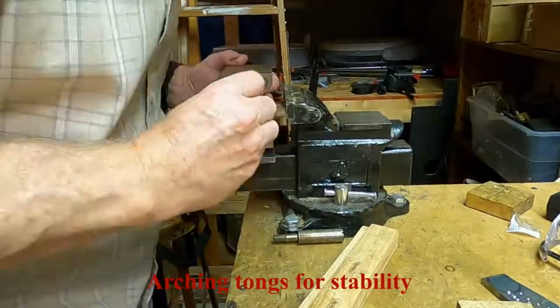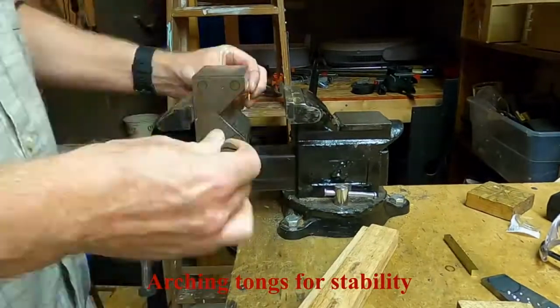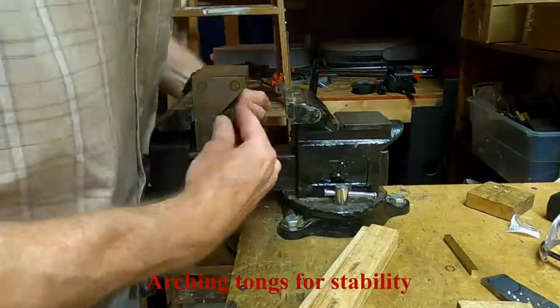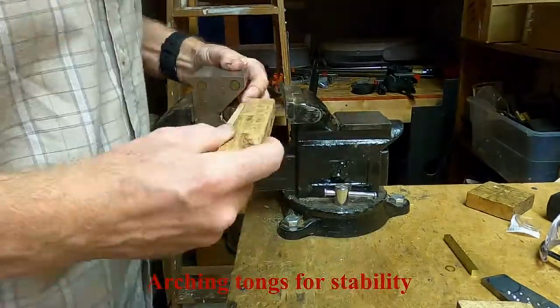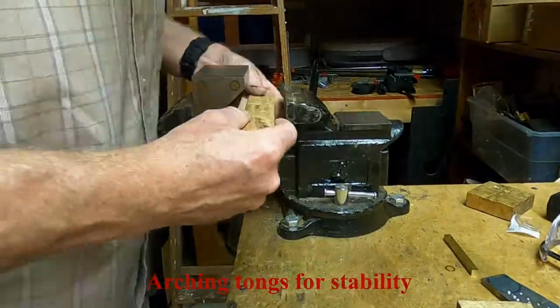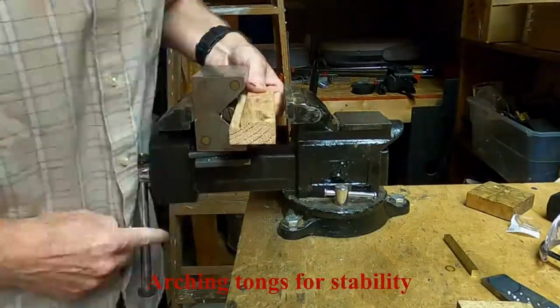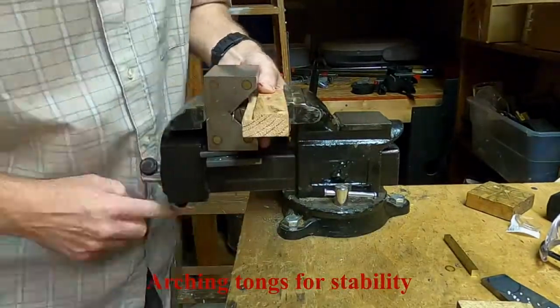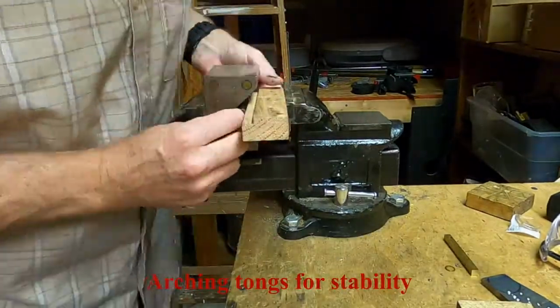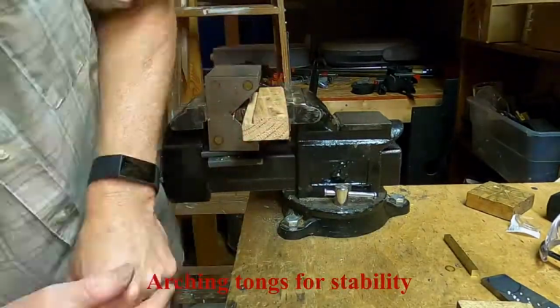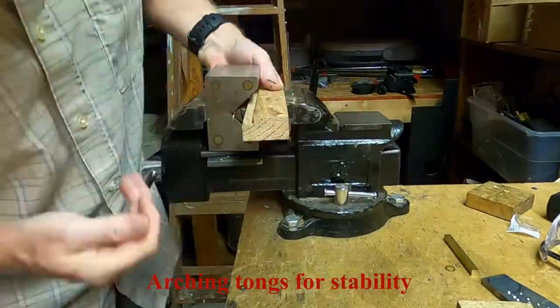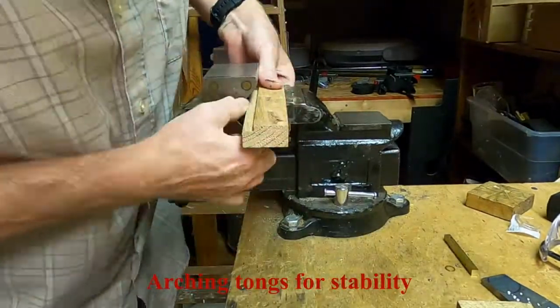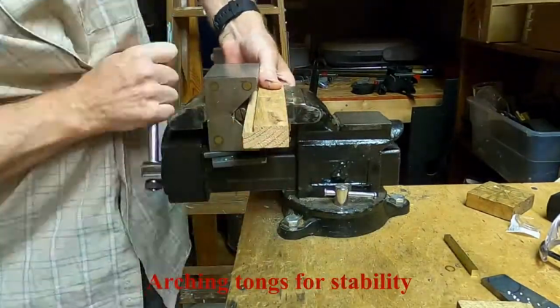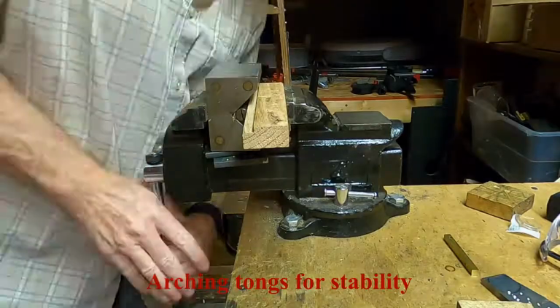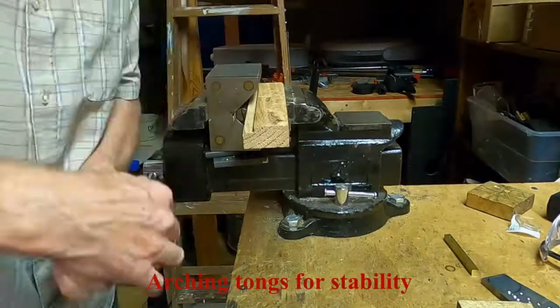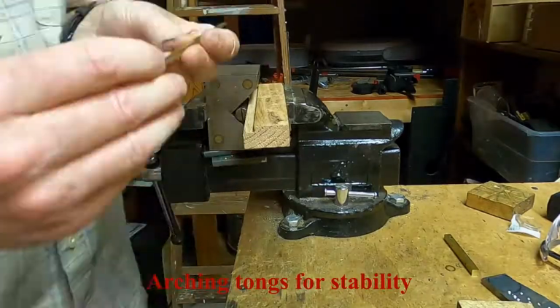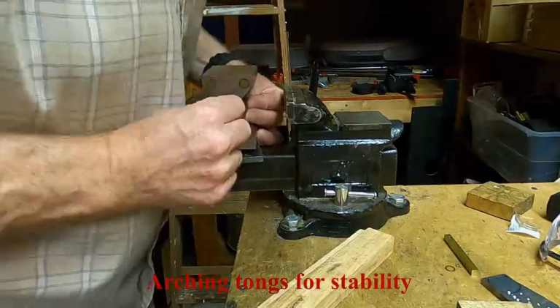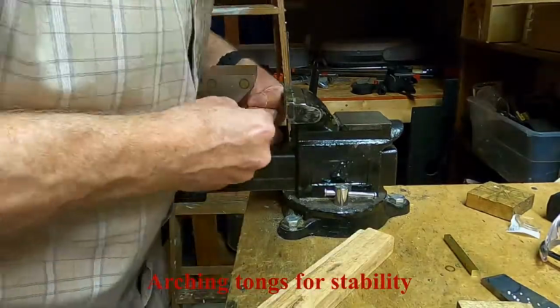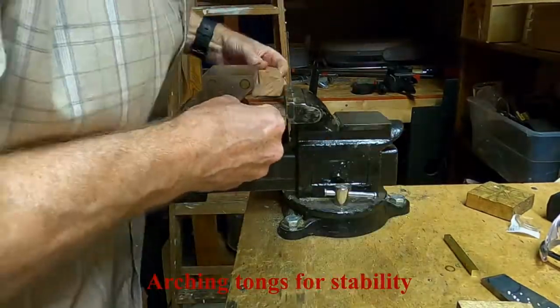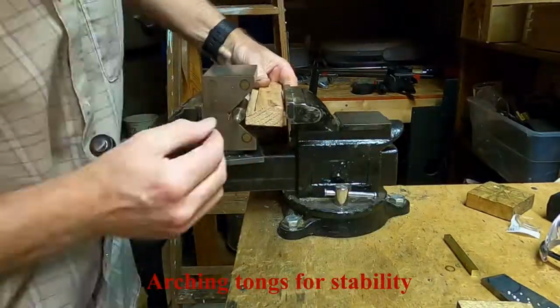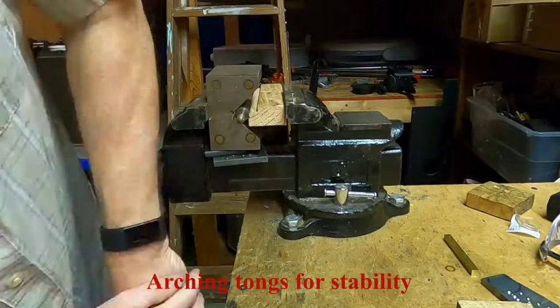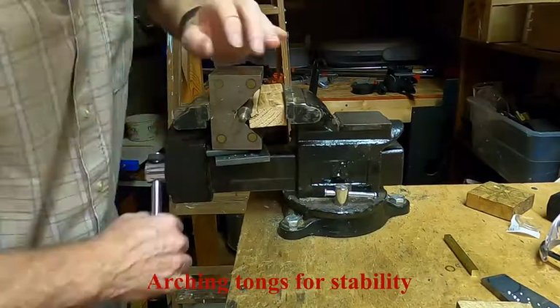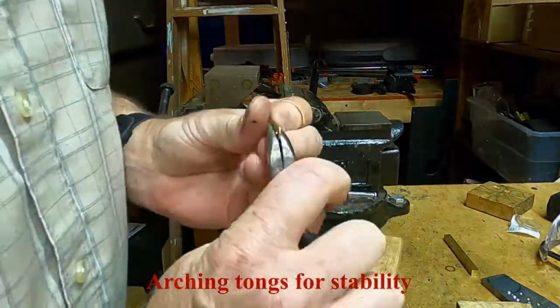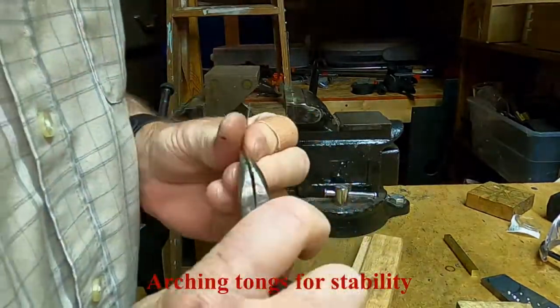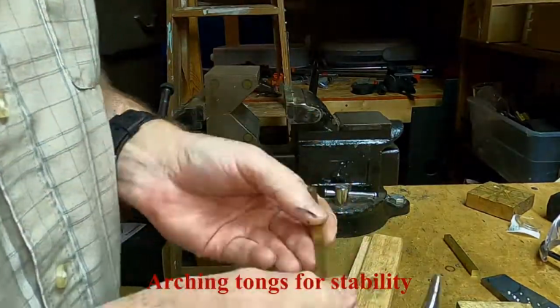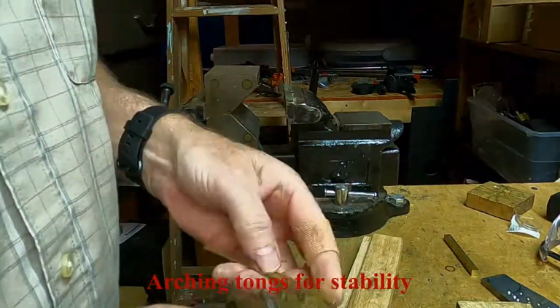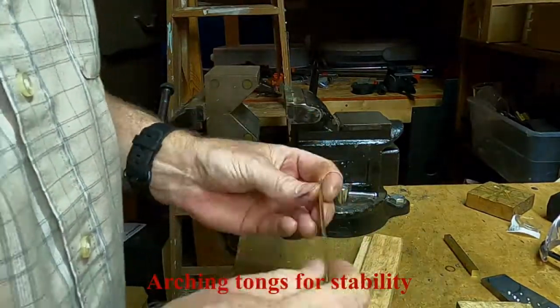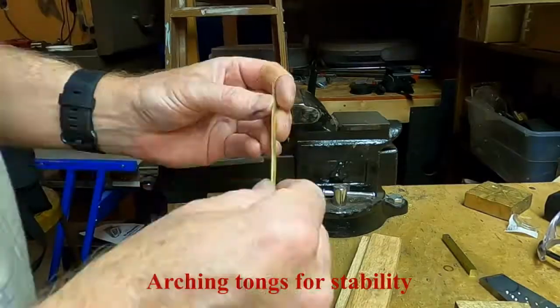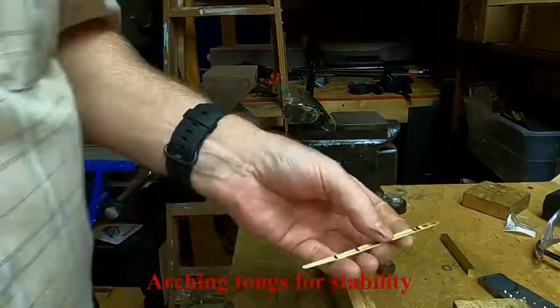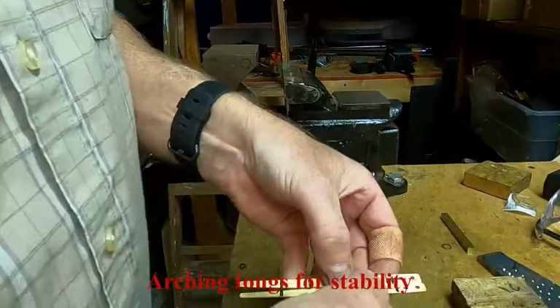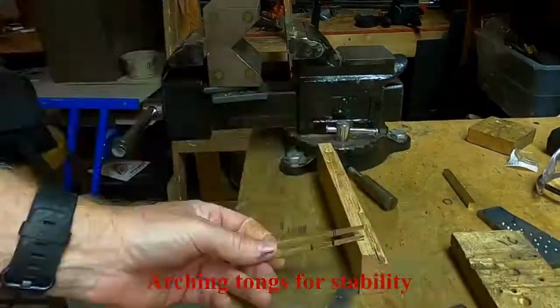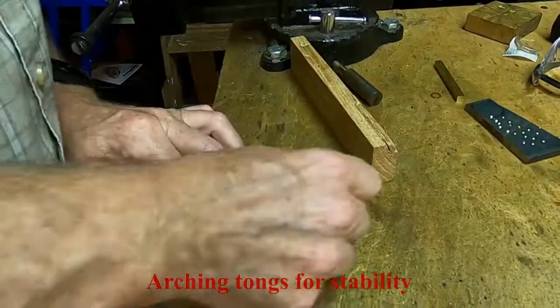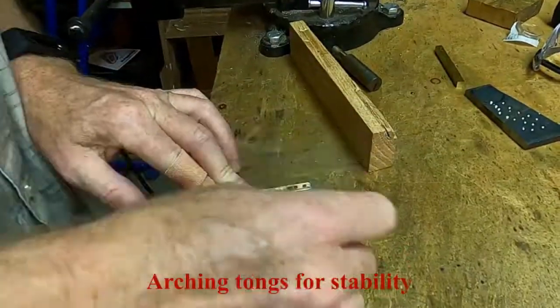Along the length of each tong, I used a mandrel to bend a warp along the tongs. This warp or arch provides strength and stability.